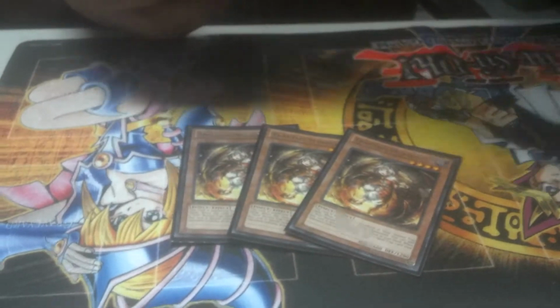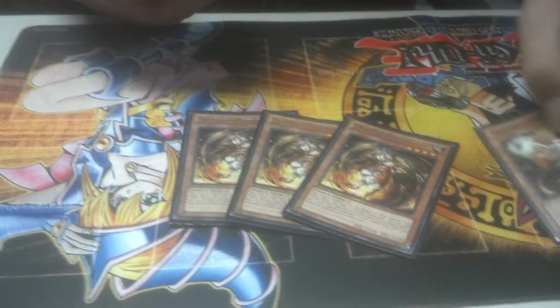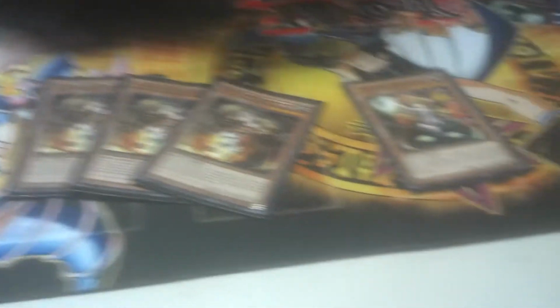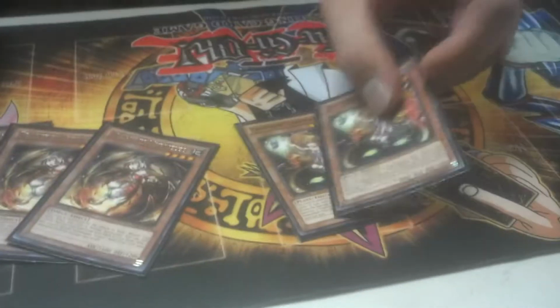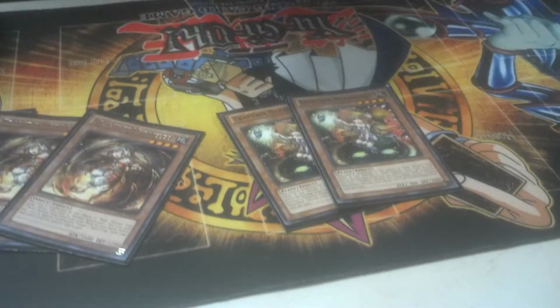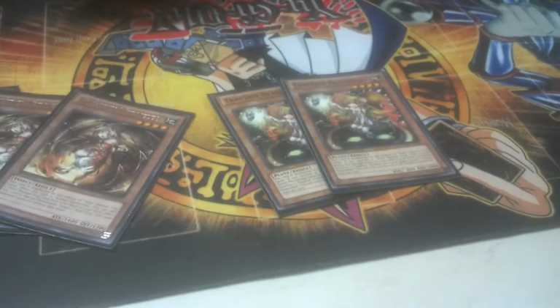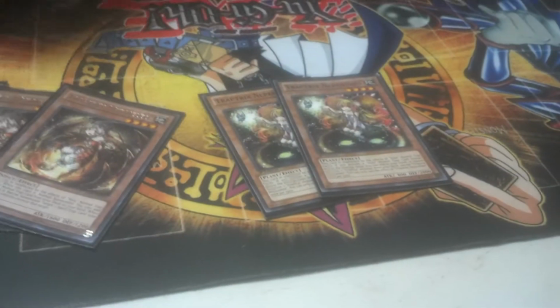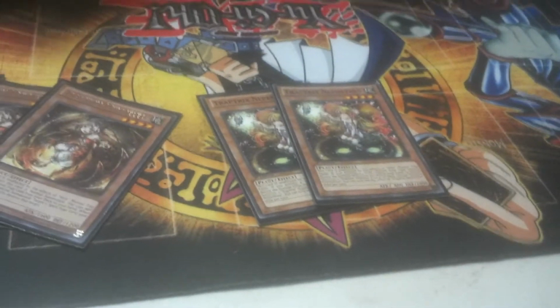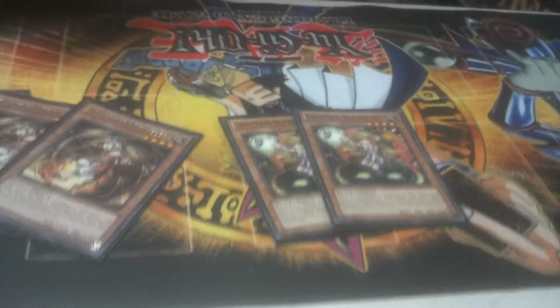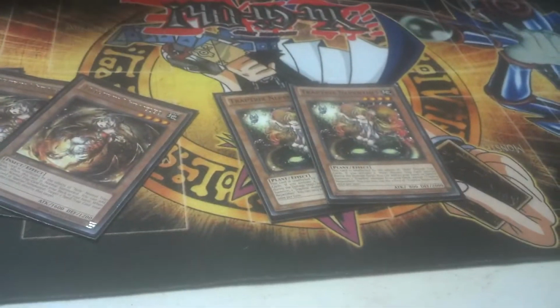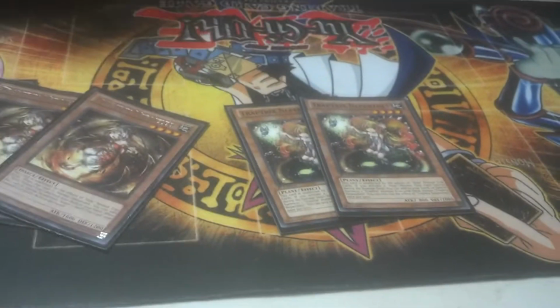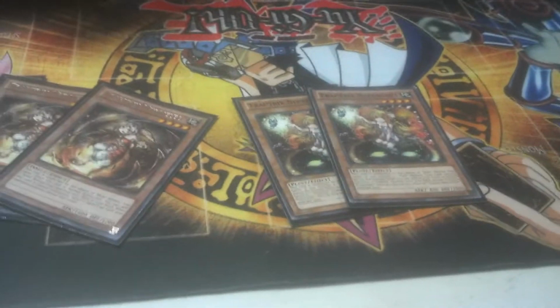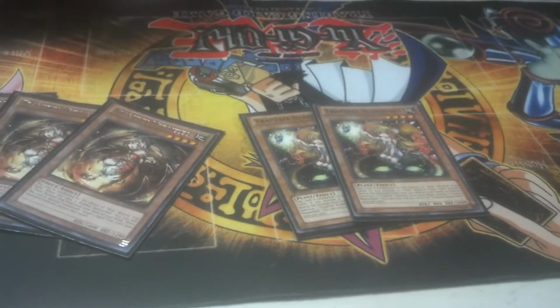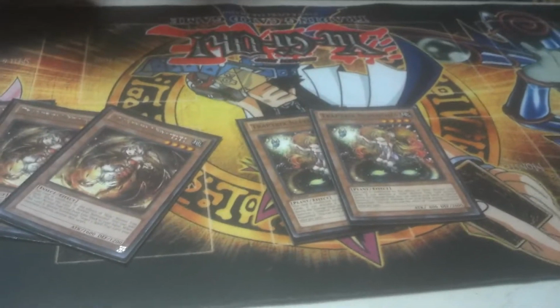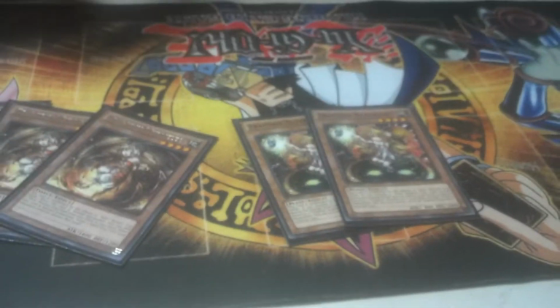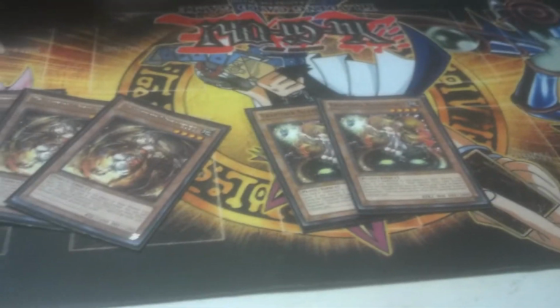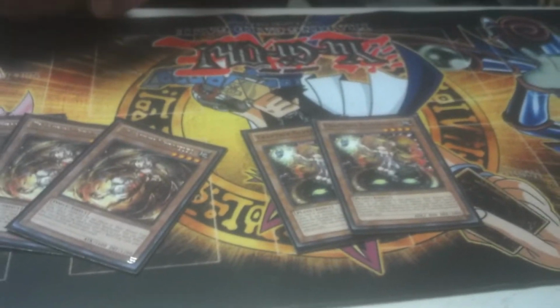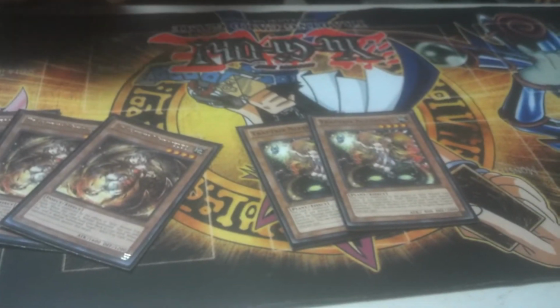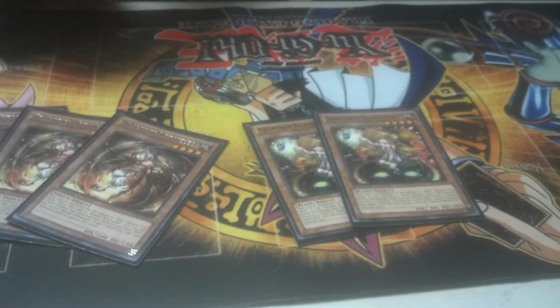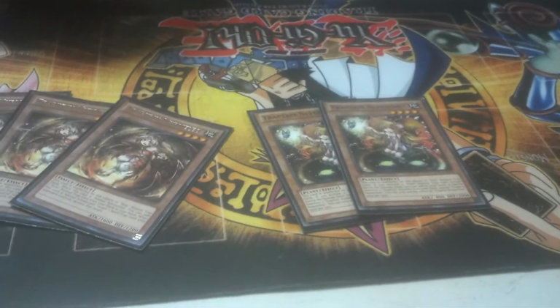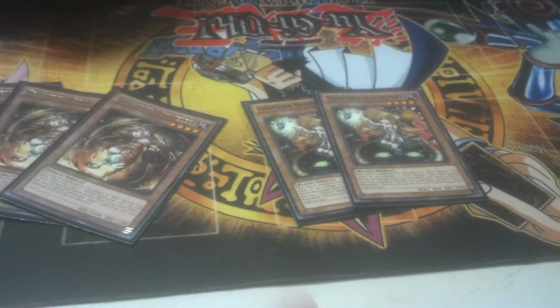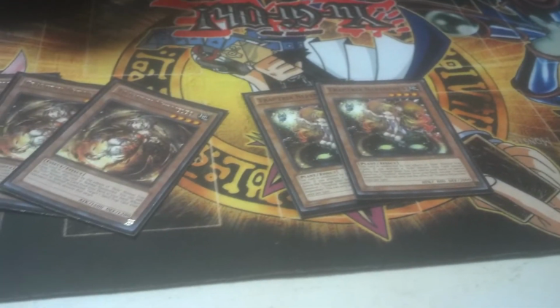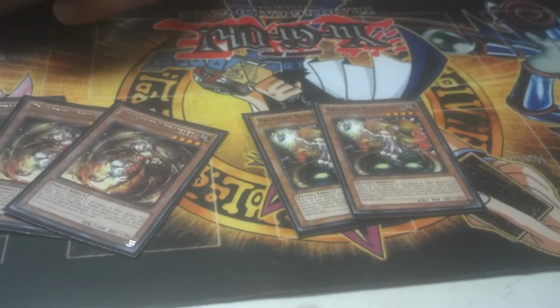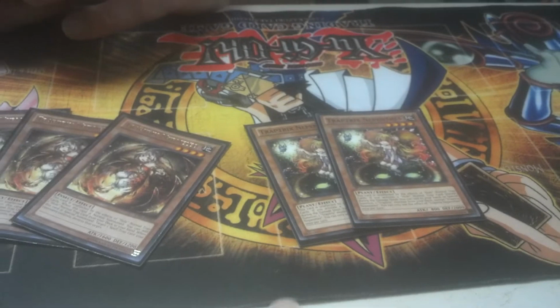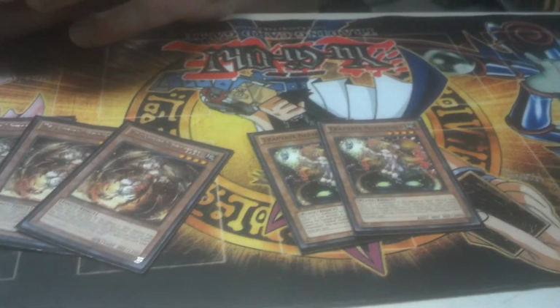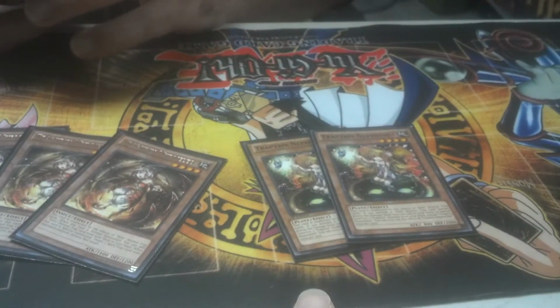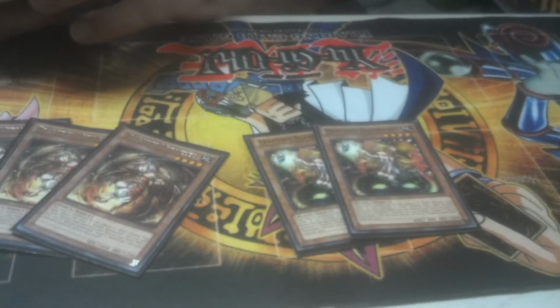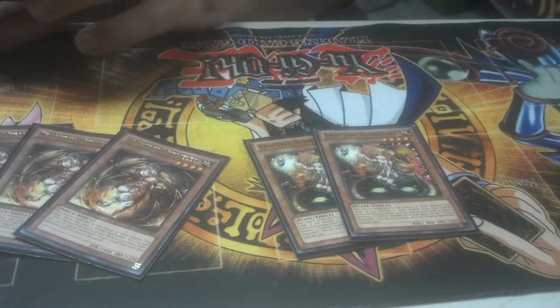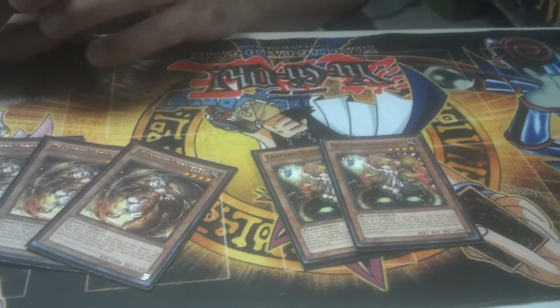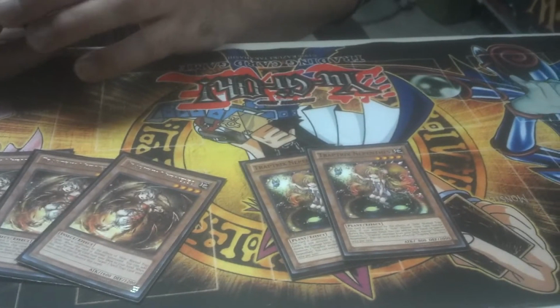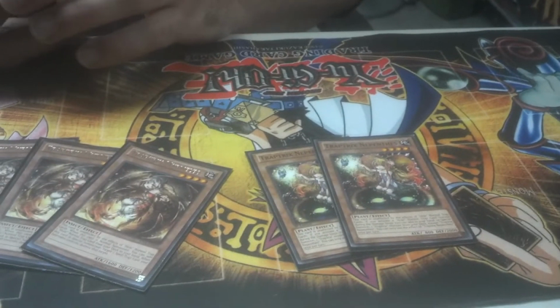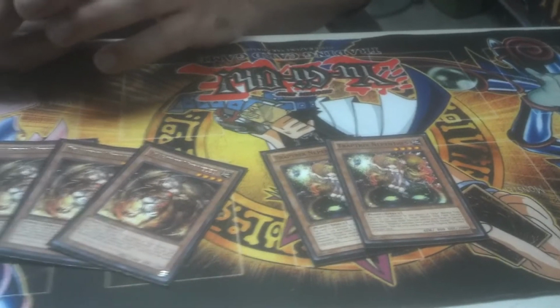And Nepenthes is one way of Special Summoning it. It's also a plant card, so it works with Spore and Lonefire Blossom. I did see that you ran that. So when a Trap Hole card is activated, you get to Special Summon Trap Tricks? Yes.